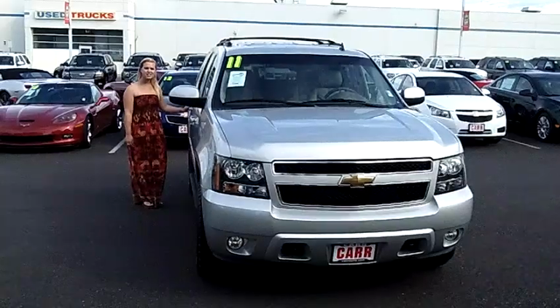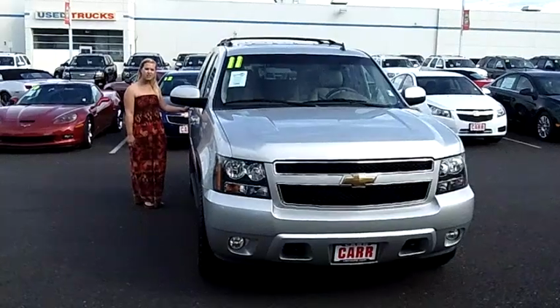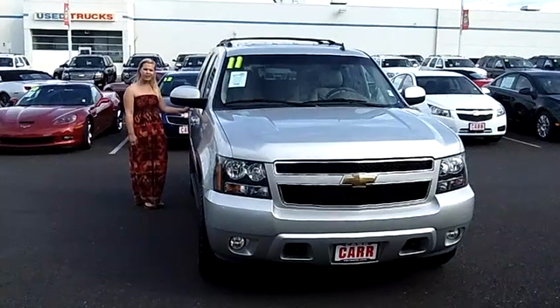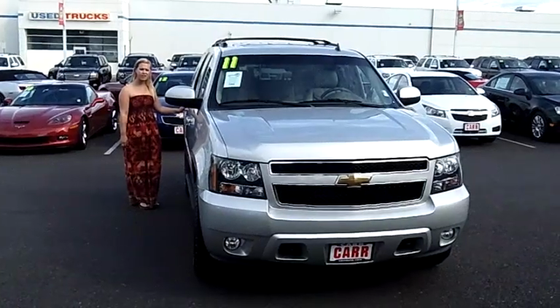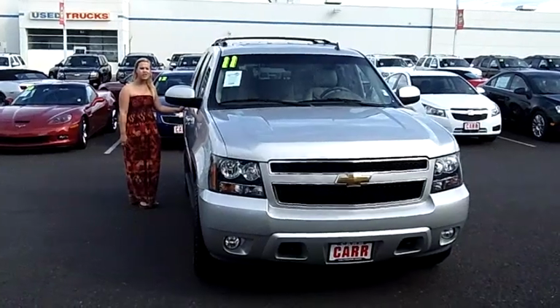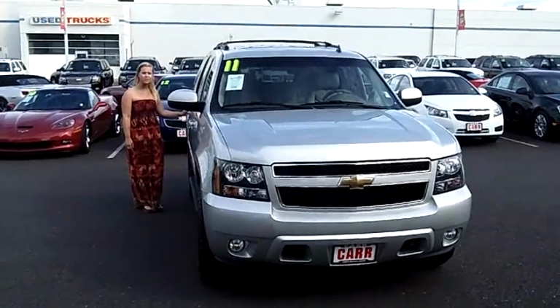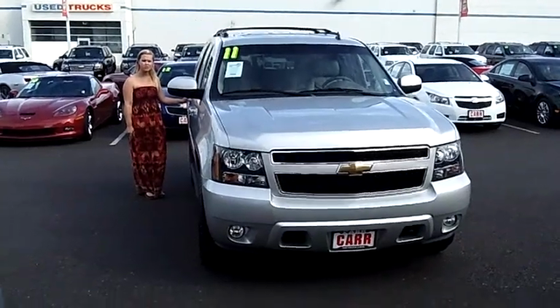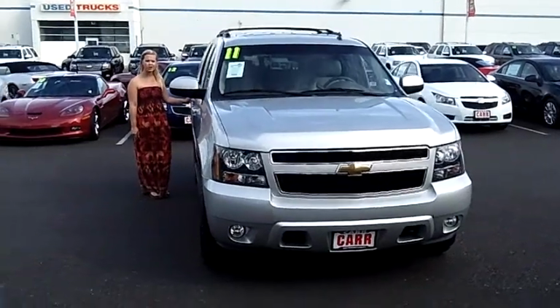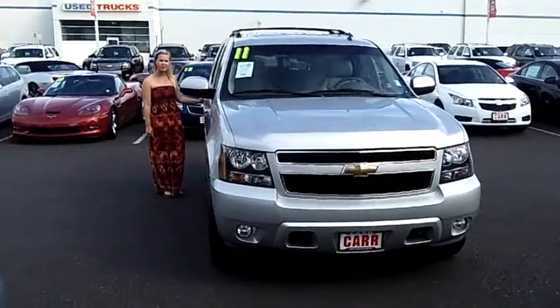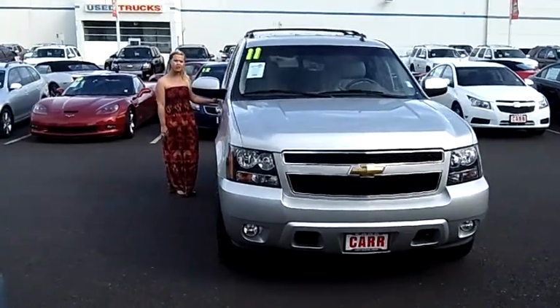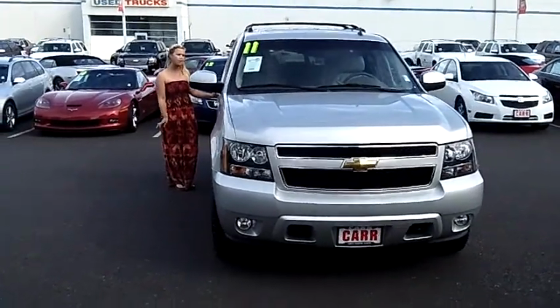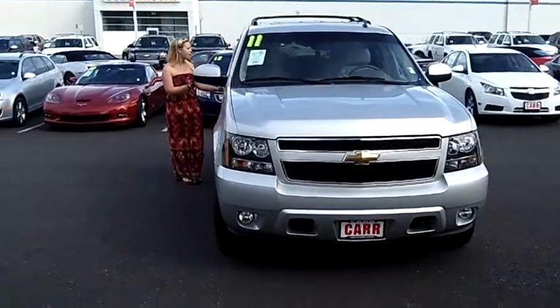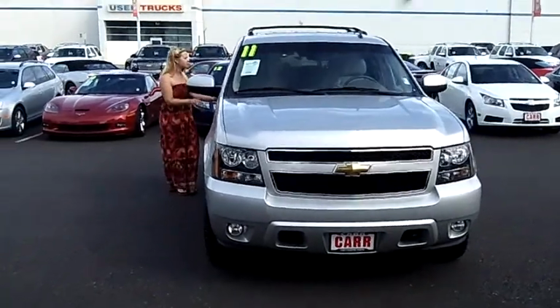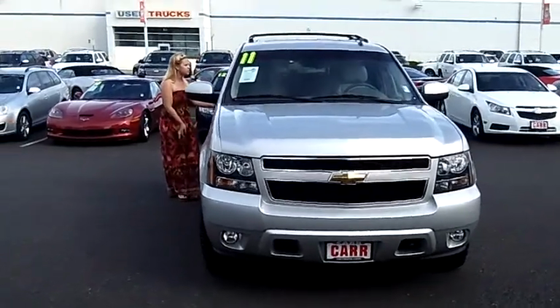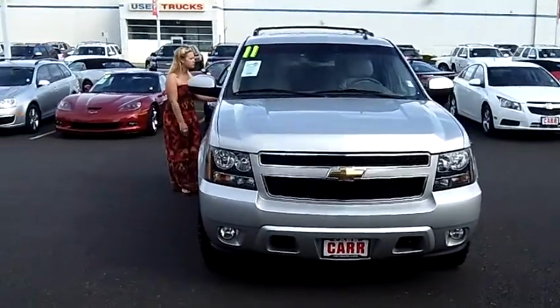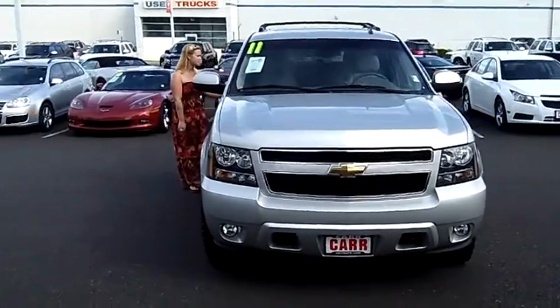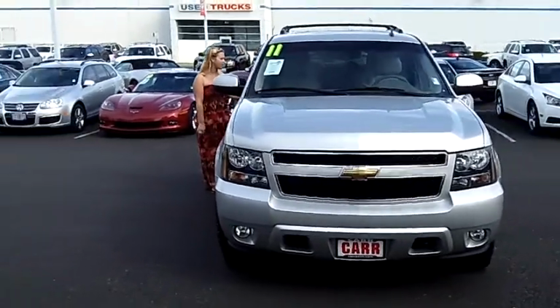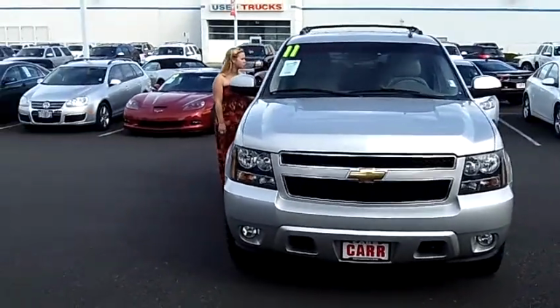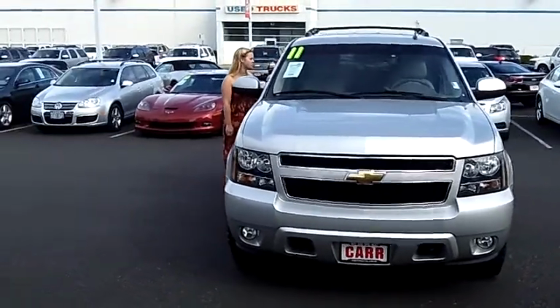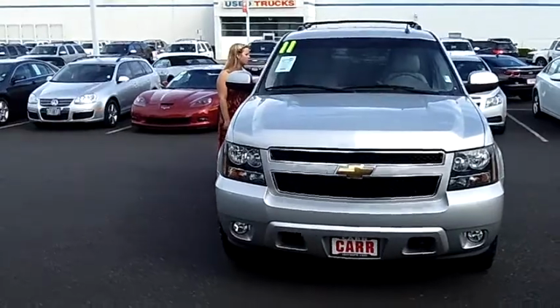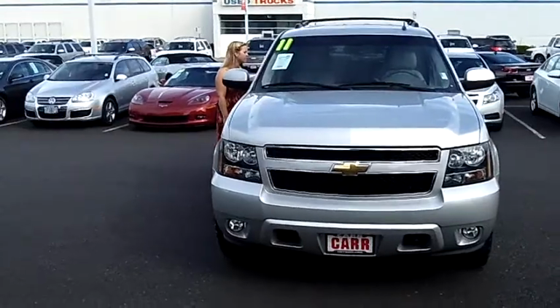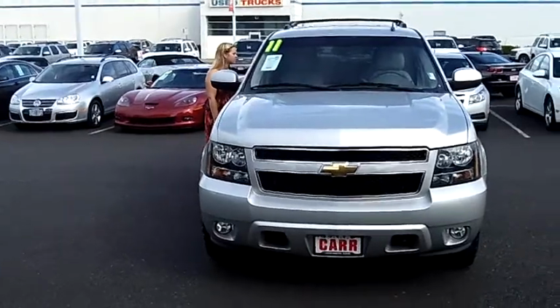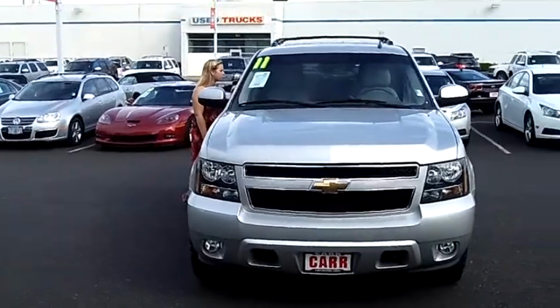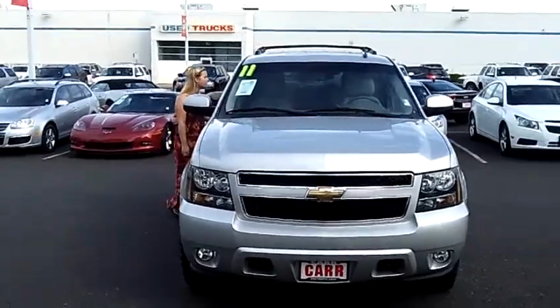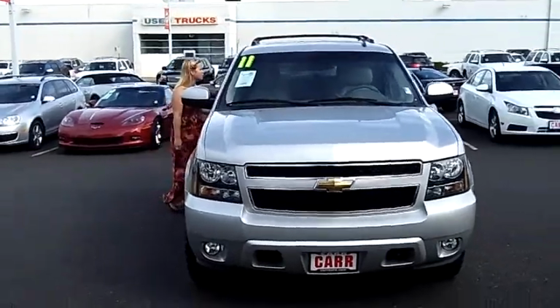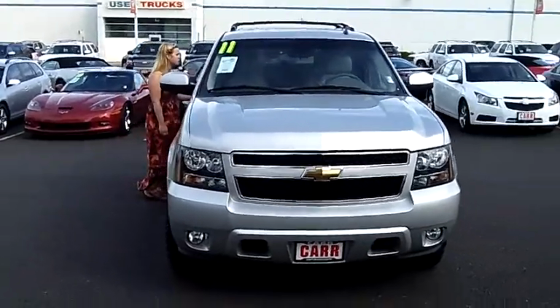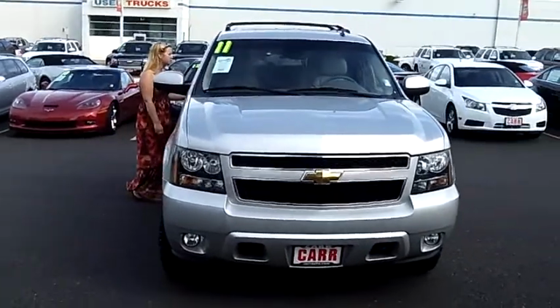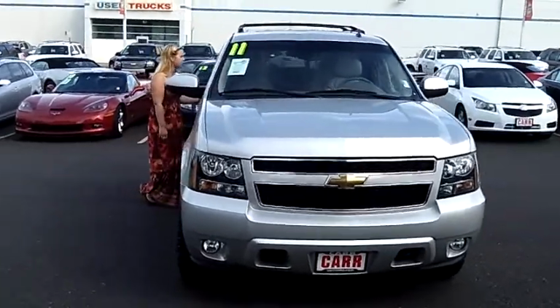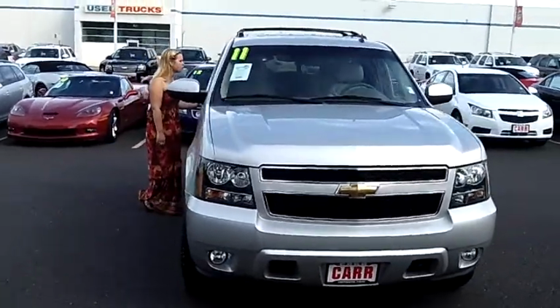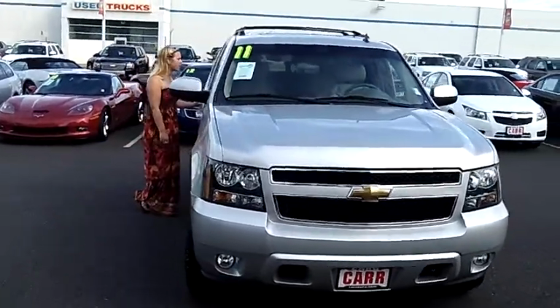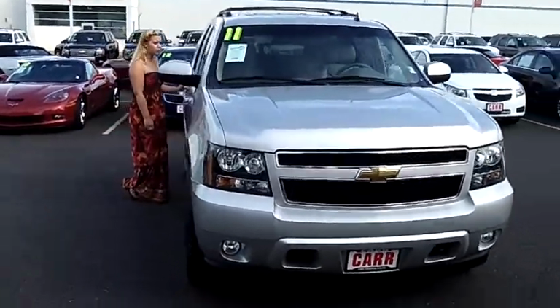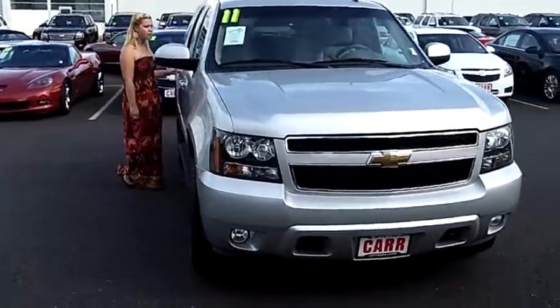Hey, this is Jennifer here at Car's Chevy in Beaverton, Oregon off of Canyon Road. I'm showing you a 2011 Chevy Tahoe LT Sport, stock number CP1831.